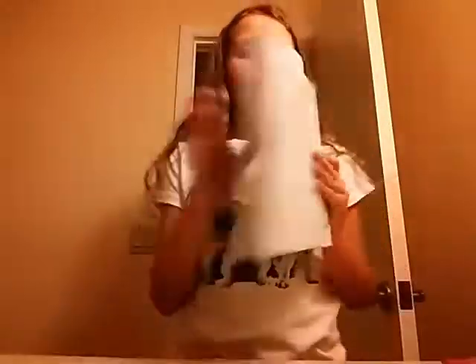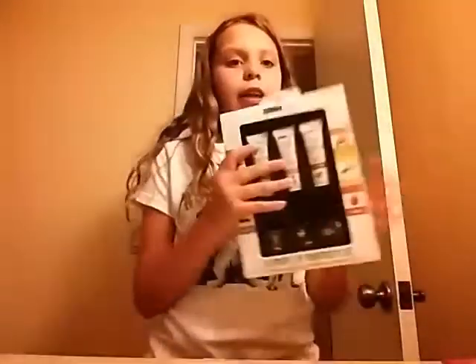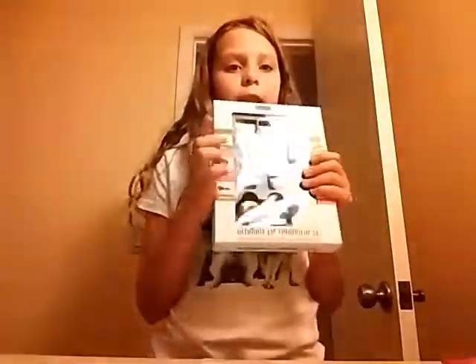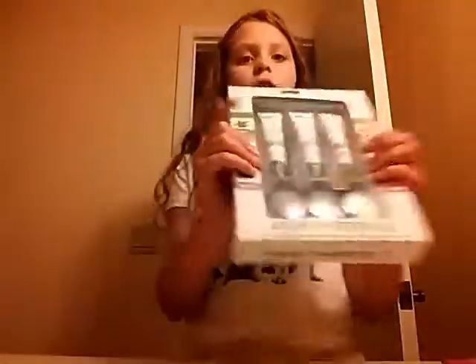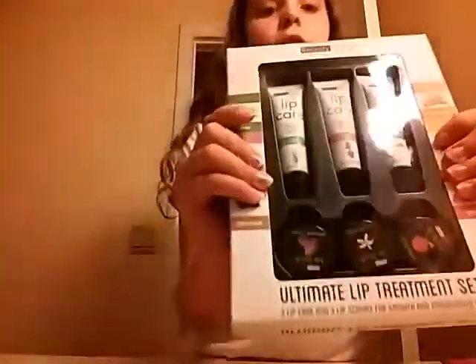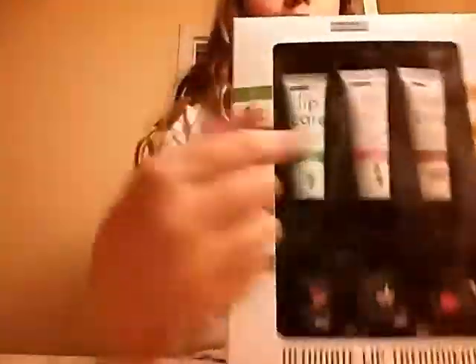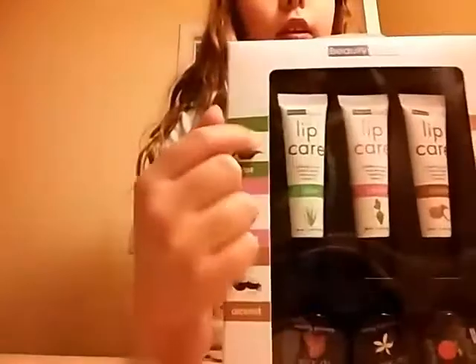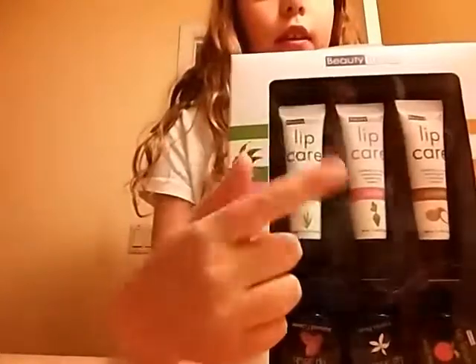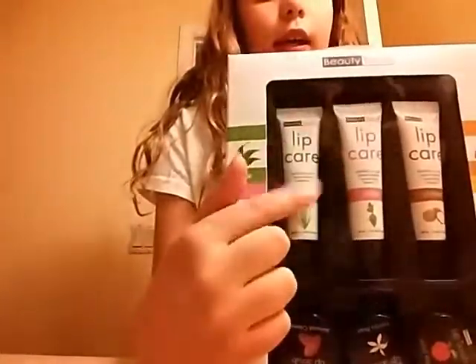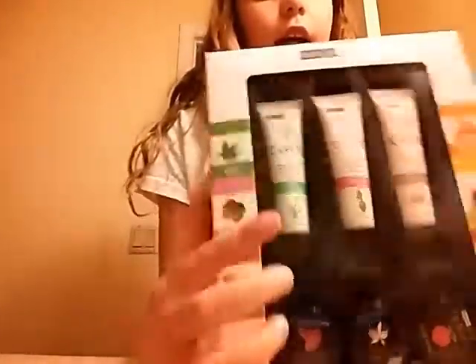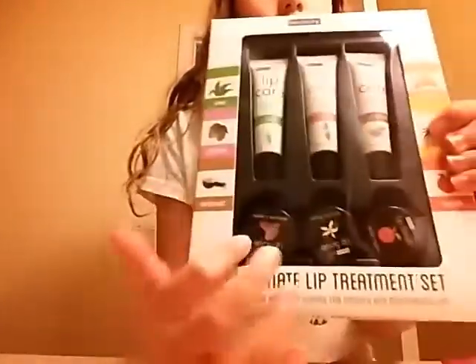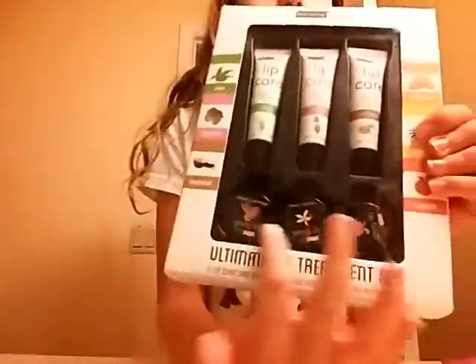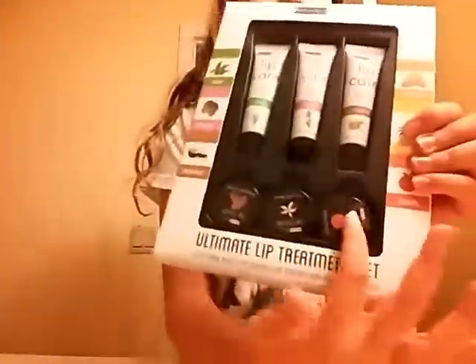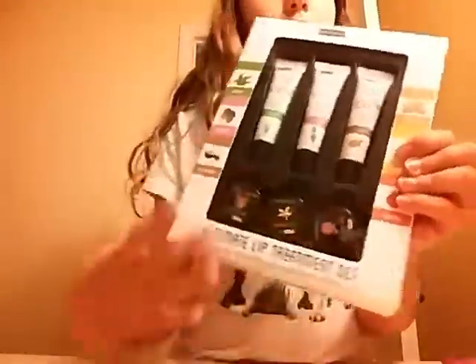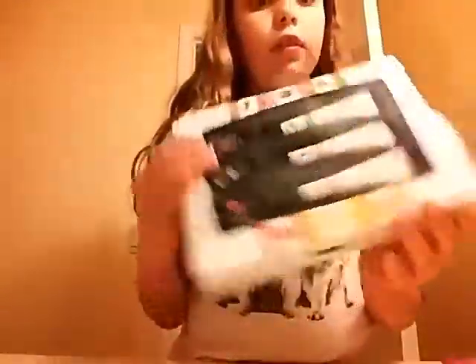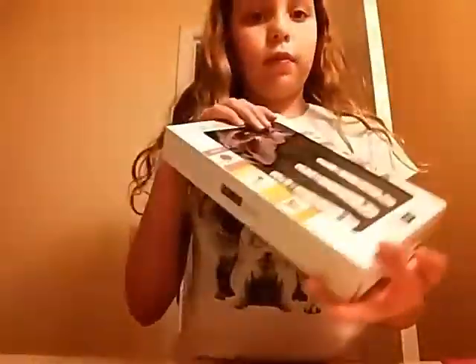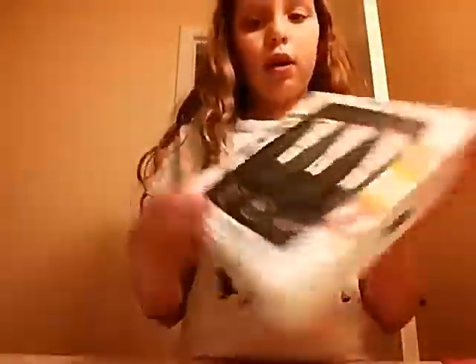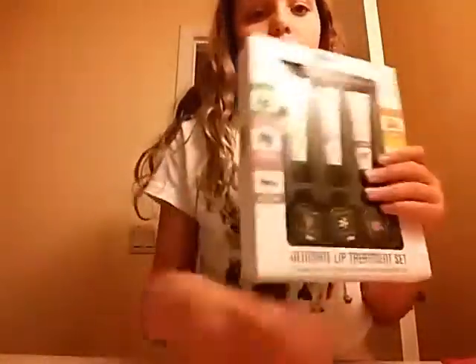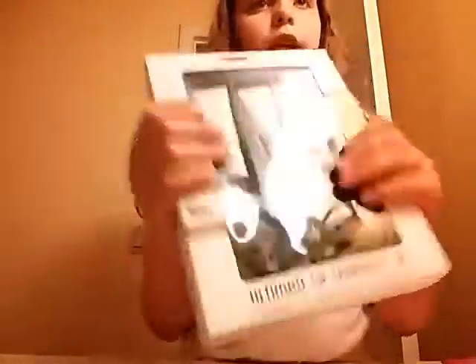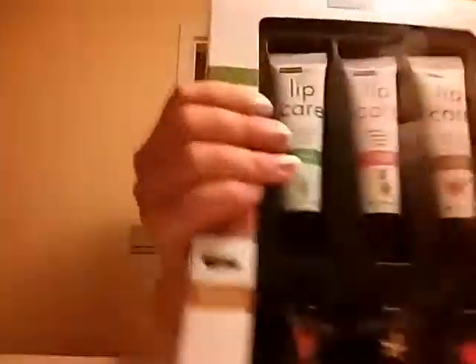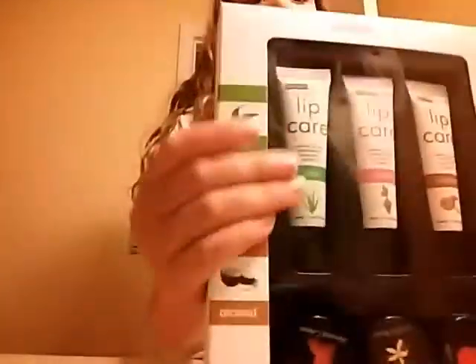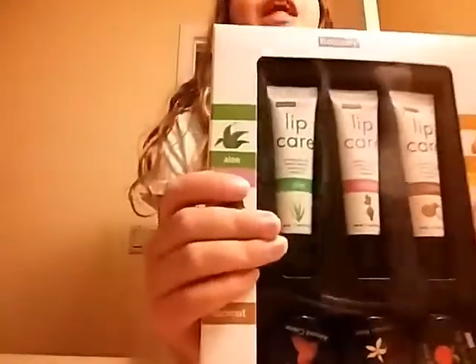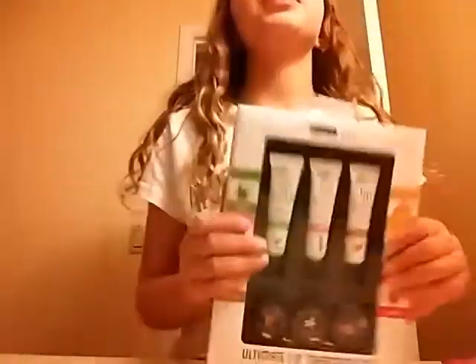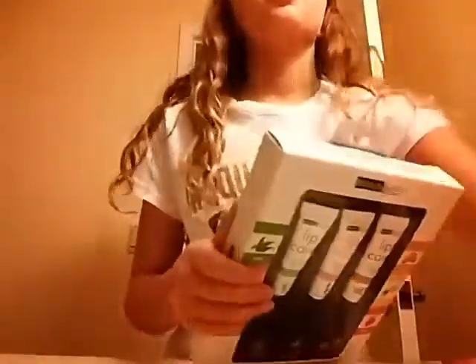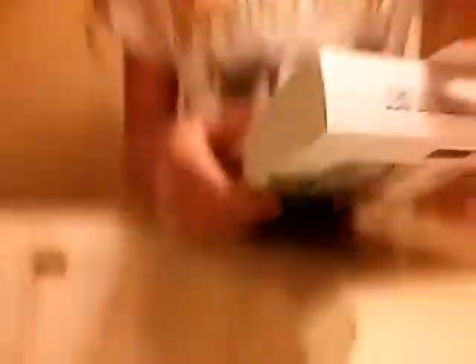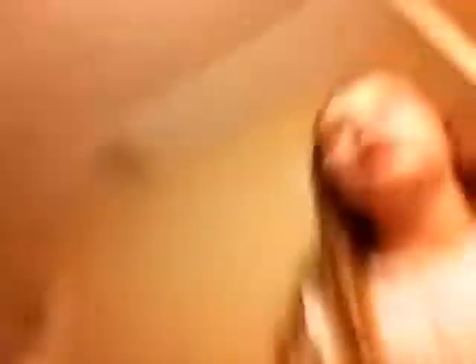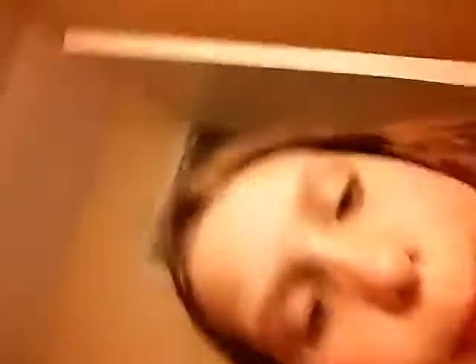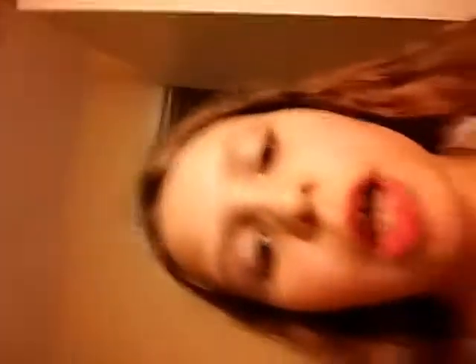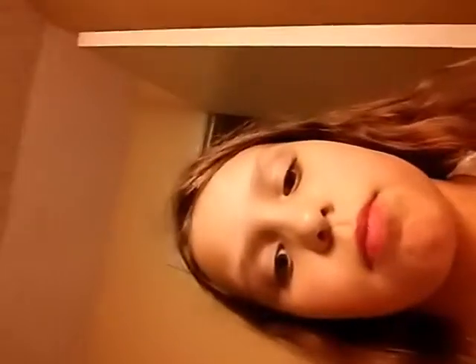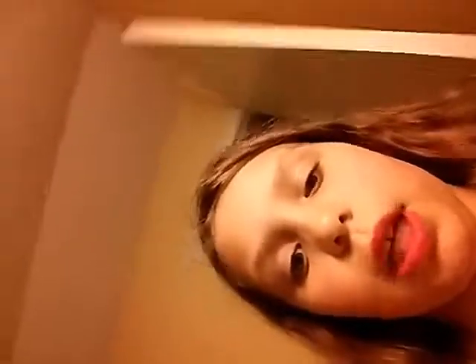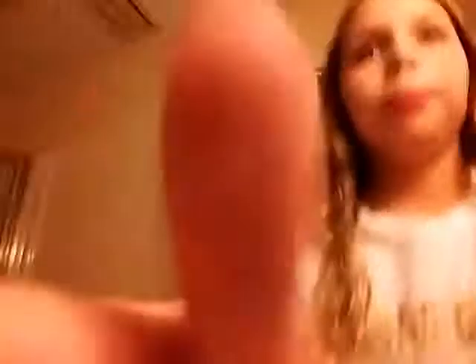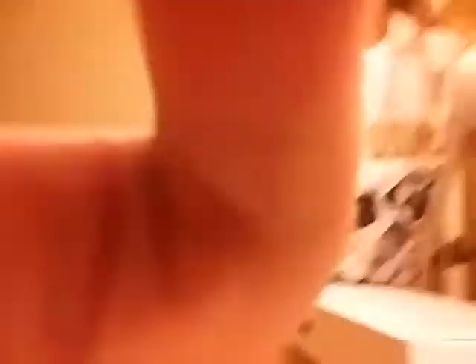Hey guys, I bought this lip curing kit. It has aloe and all the stuff that we need to cure my lips. As you can see, my lips are dry. I have a different one on right now.